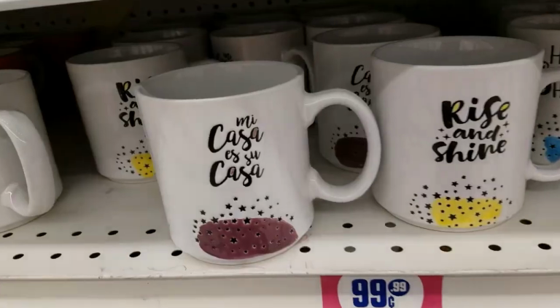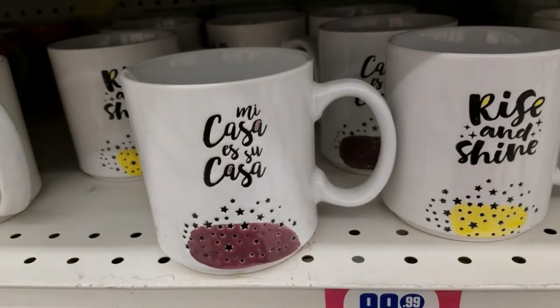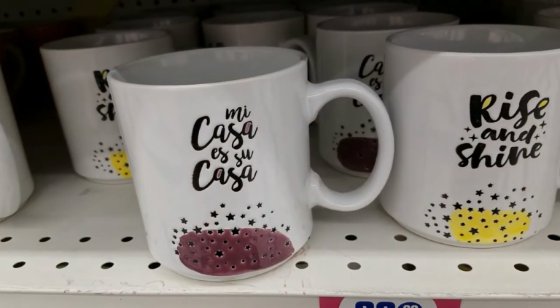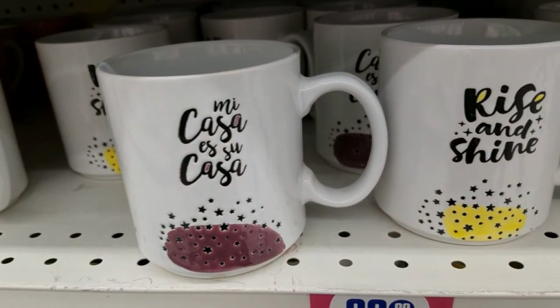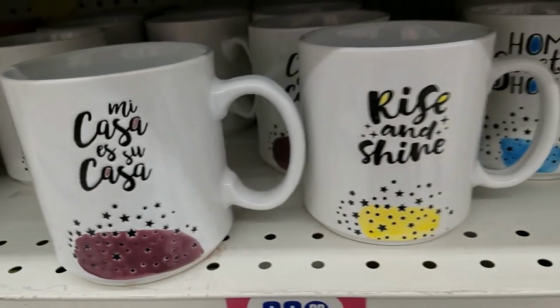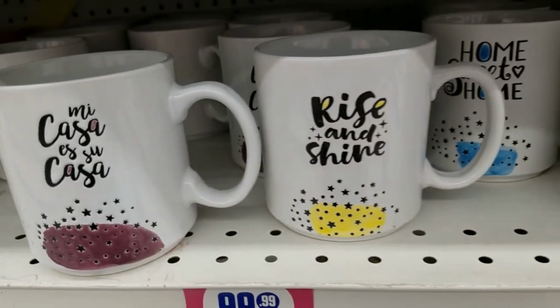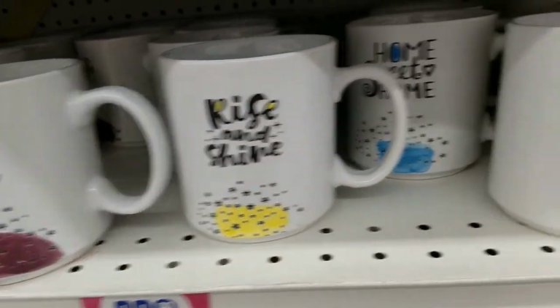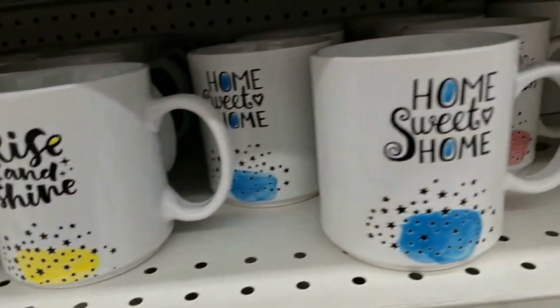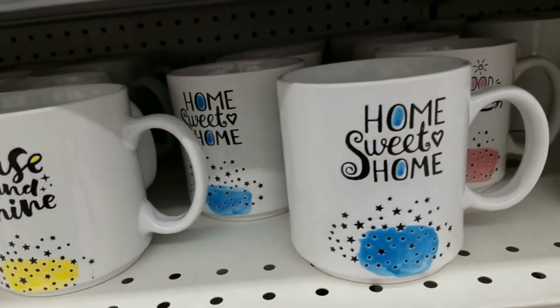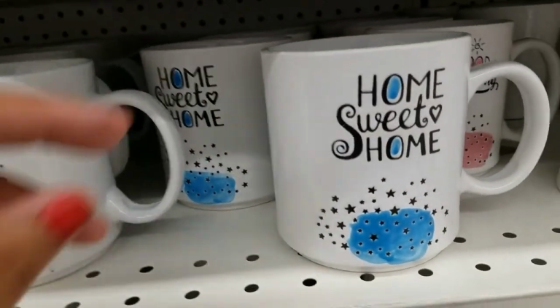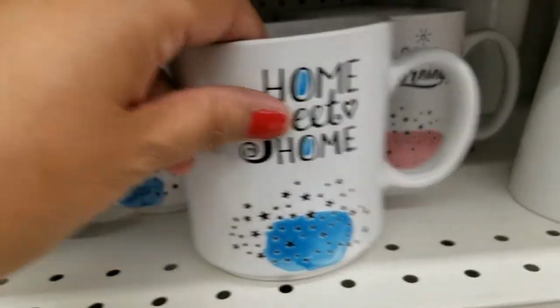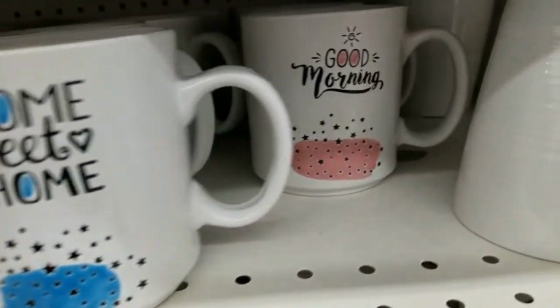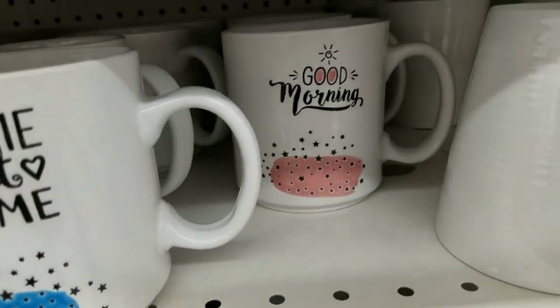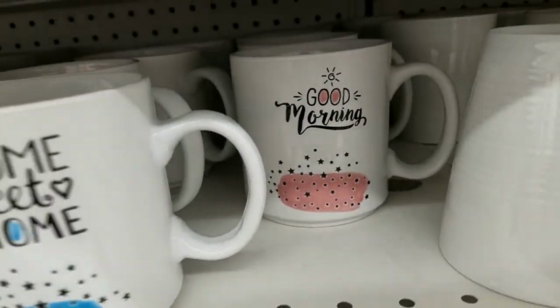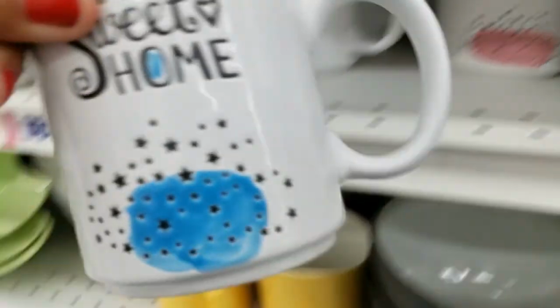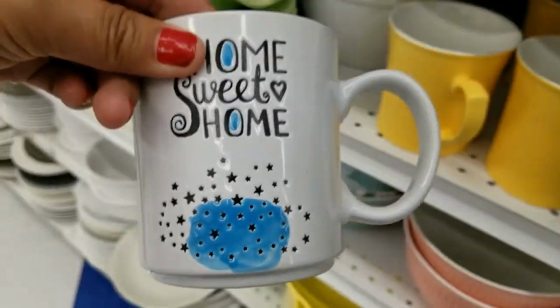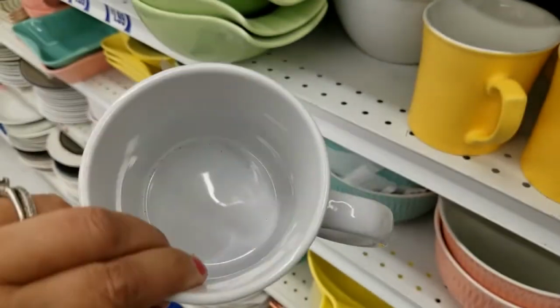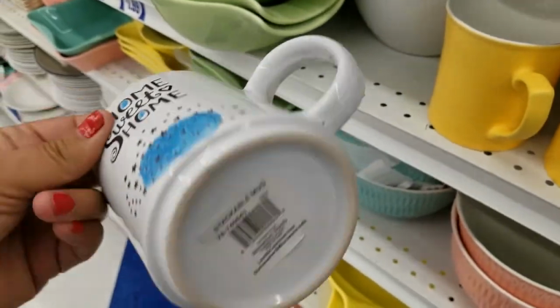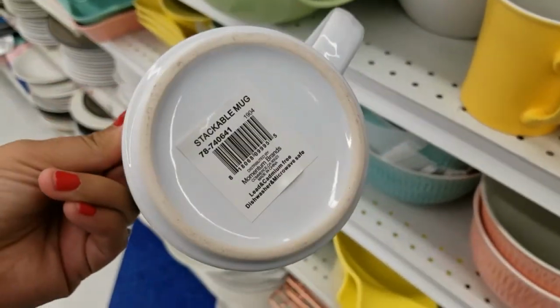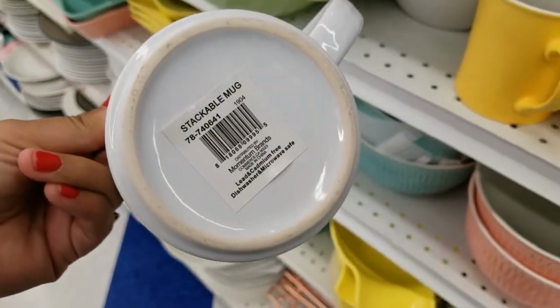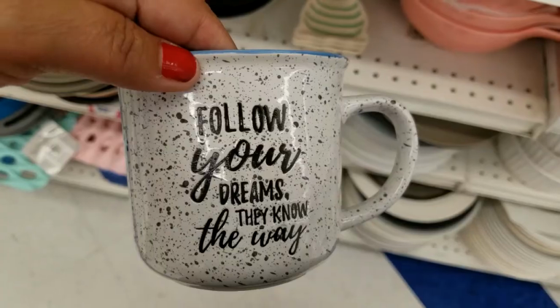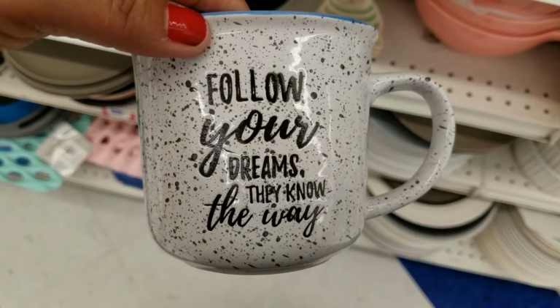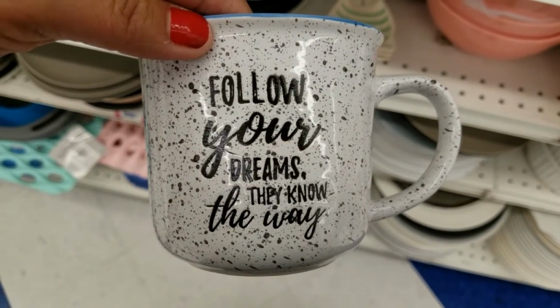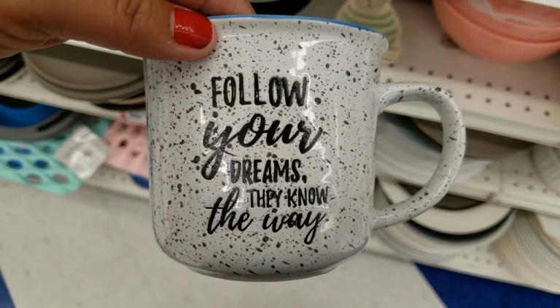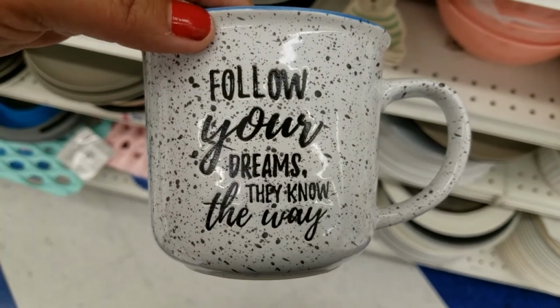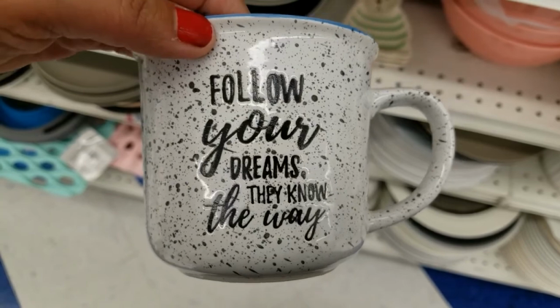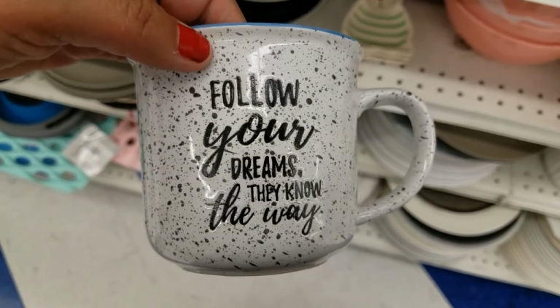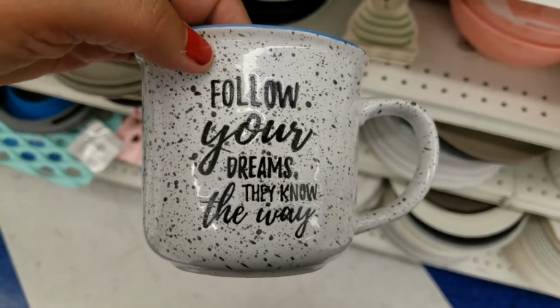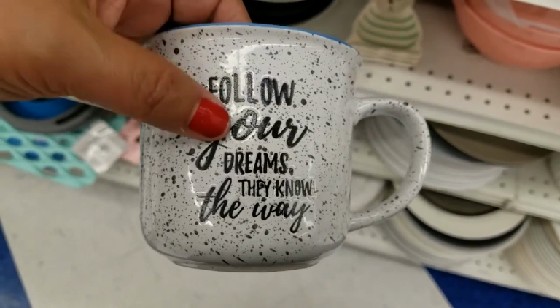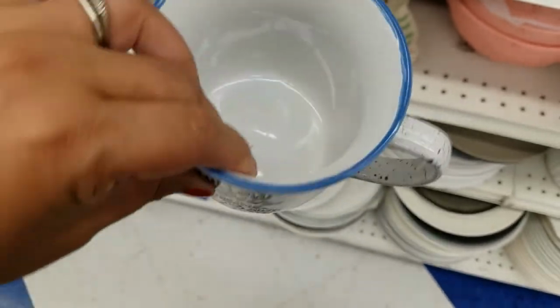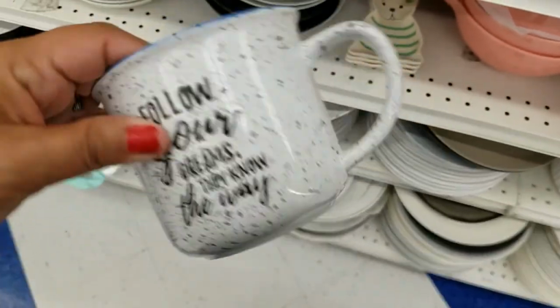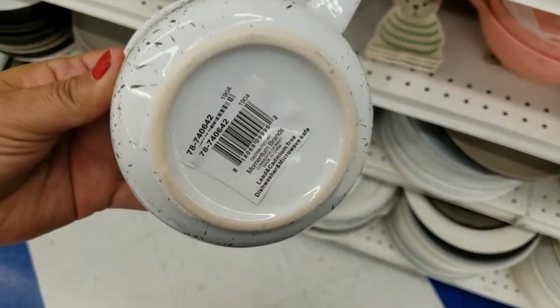It's cute — 'mi casa es su casa,' 'rise and shine,' 'home sweet home,' and 'good morning.' These are cute, these are $0.99 — these are adorable. 'Follow your dreams' — they know the way. Oh, these are really cute.